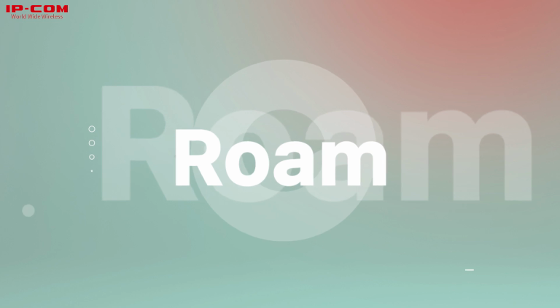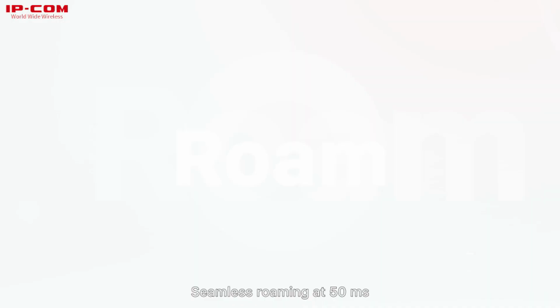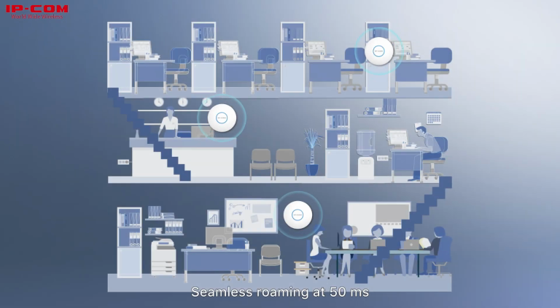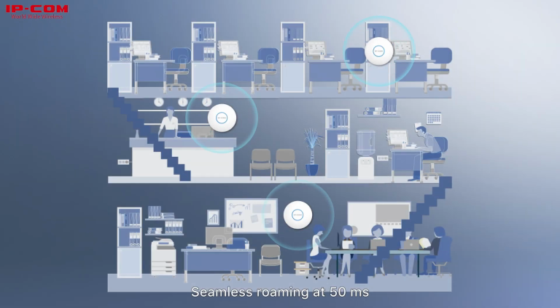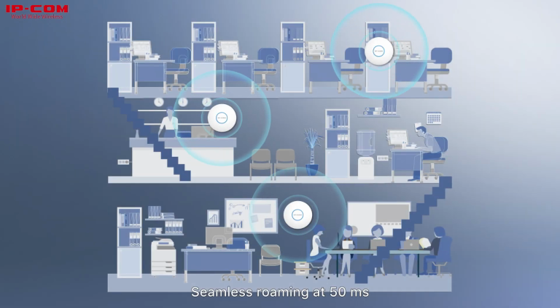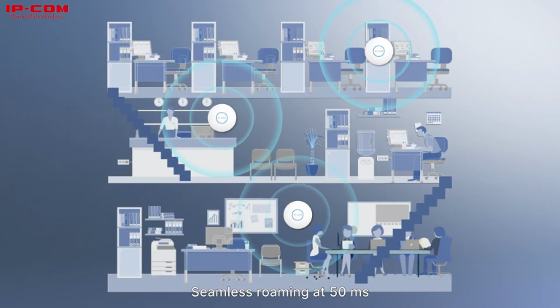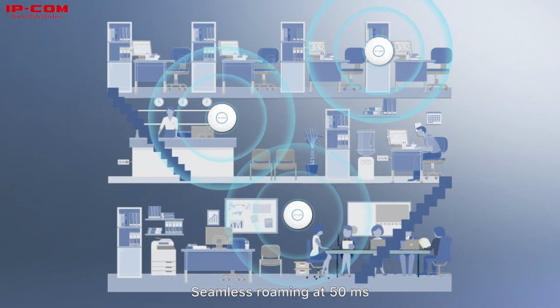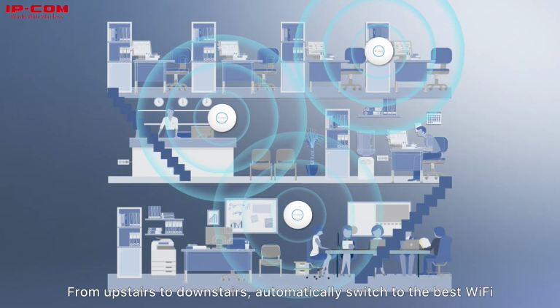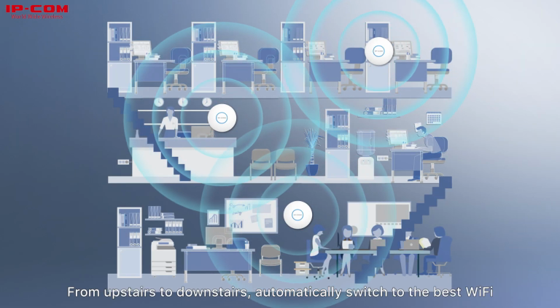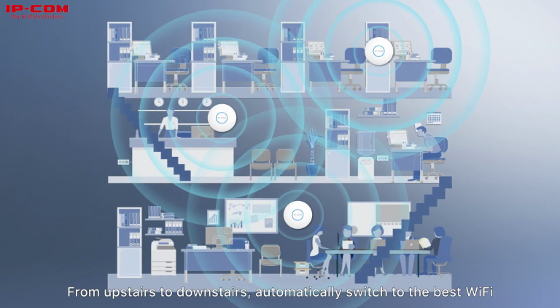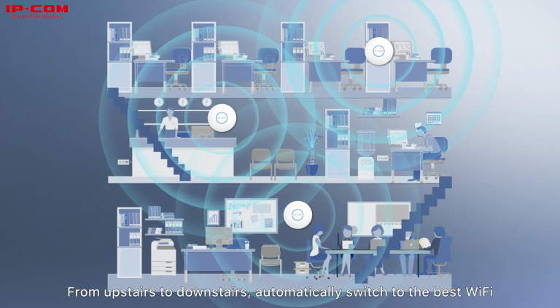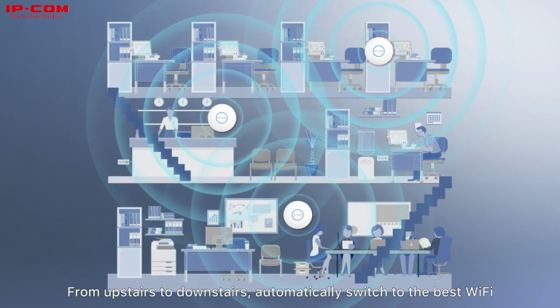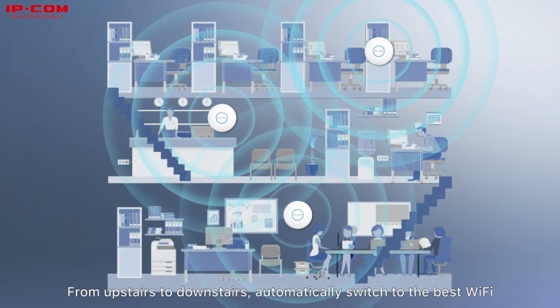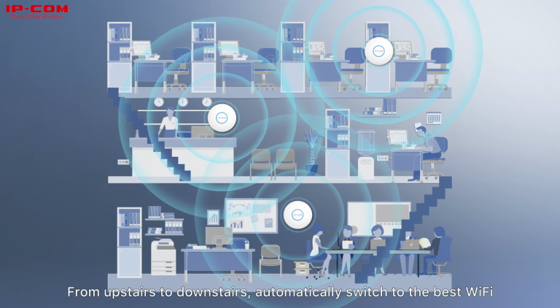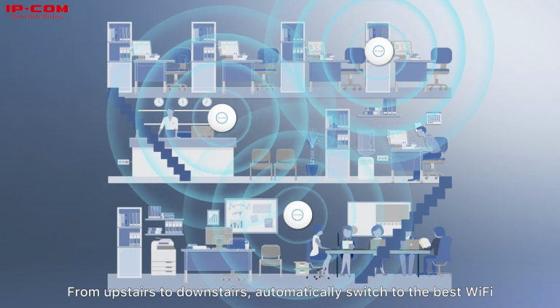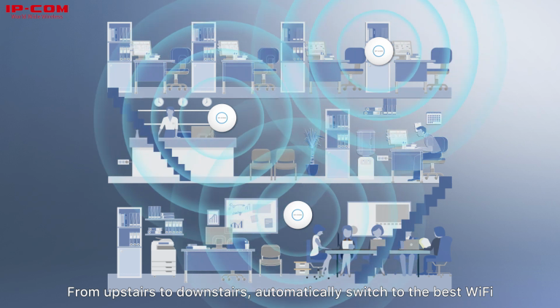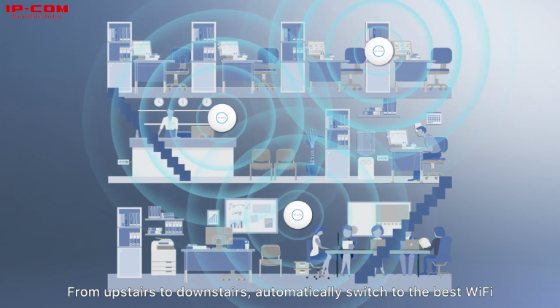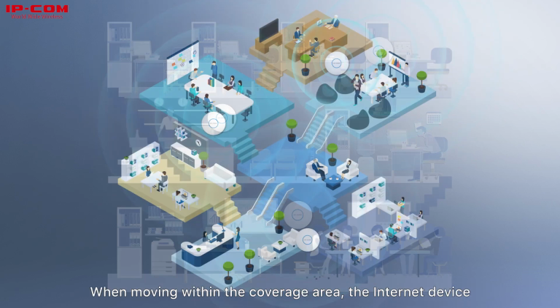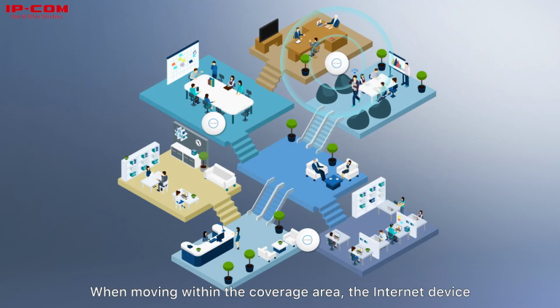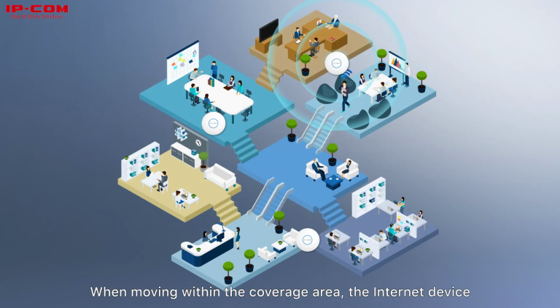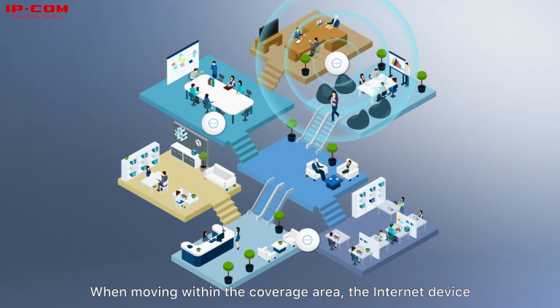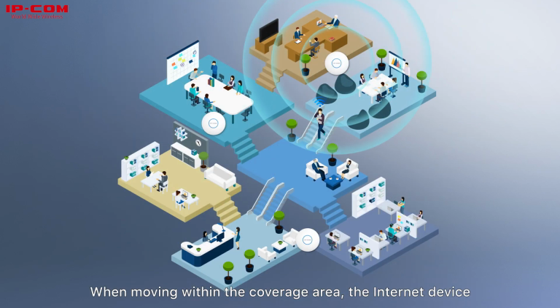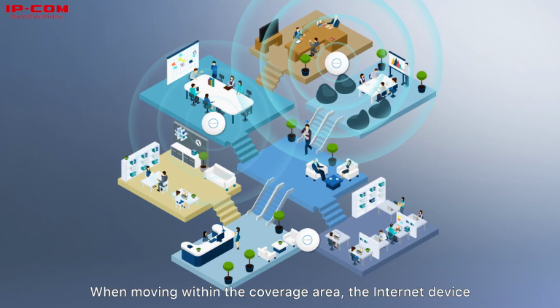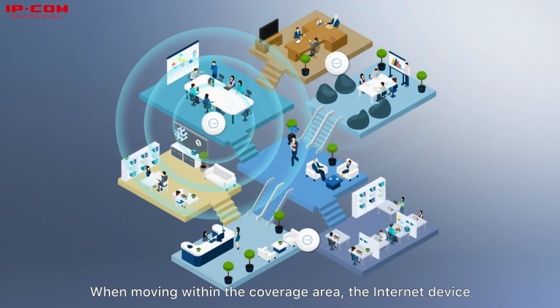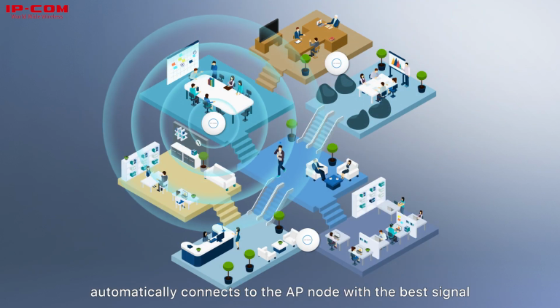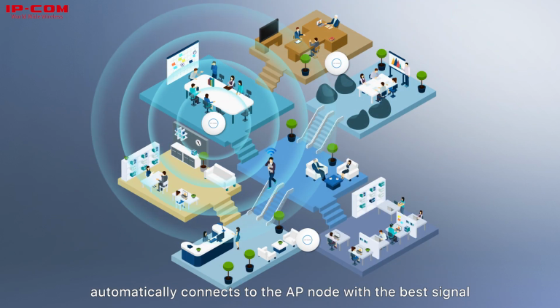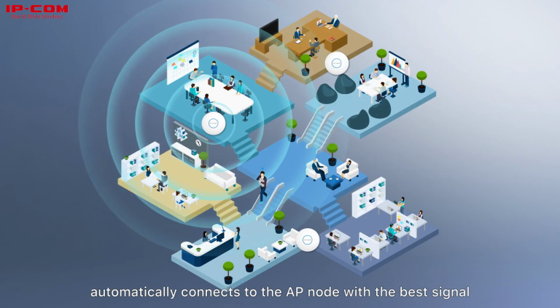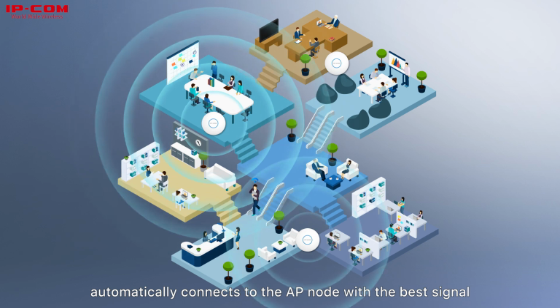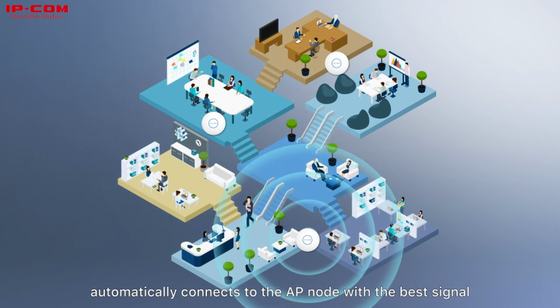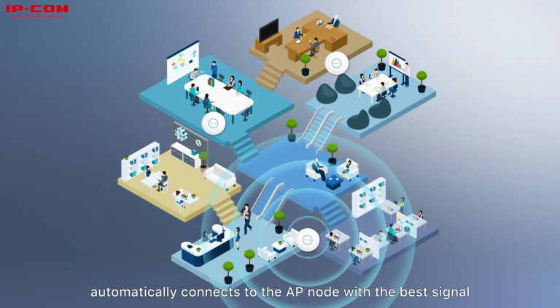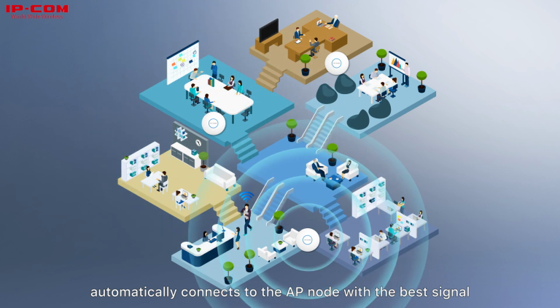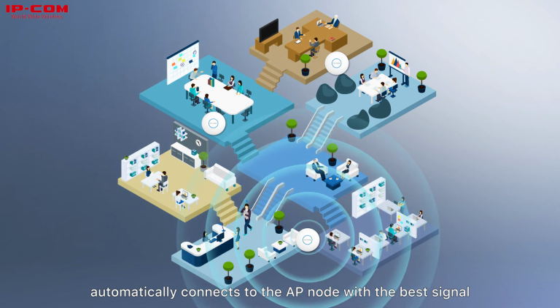Seamless roaming at 50 milliseconds — from upstairs to downstairs, automatically switching to the best Wi-Fi. When moving within the coverage area, the internet device automatically connects to the AP node with the best signal.